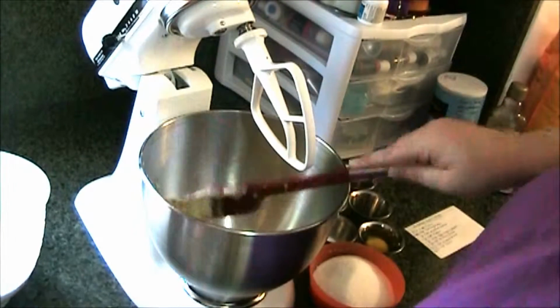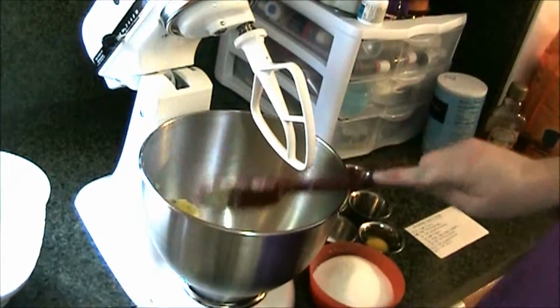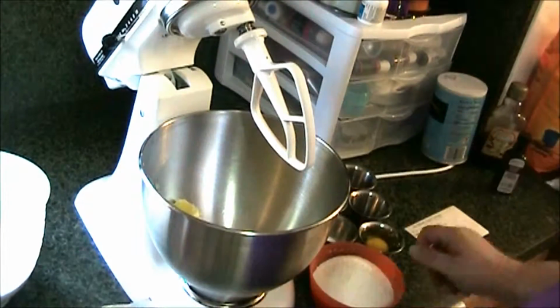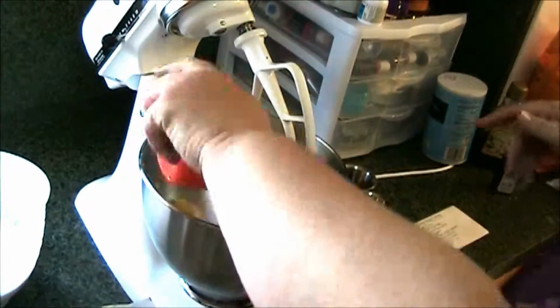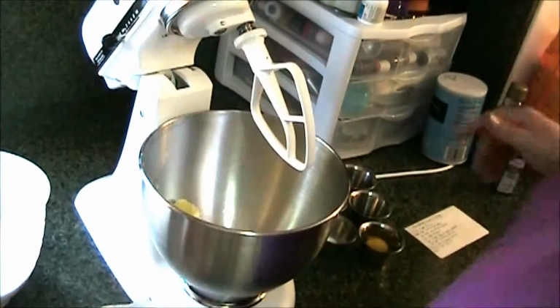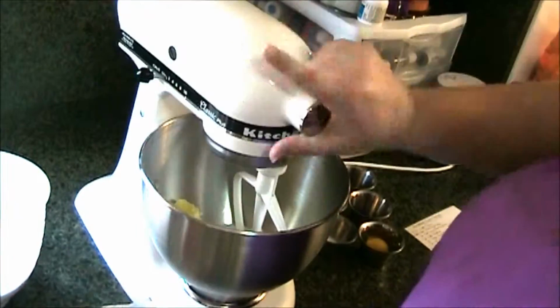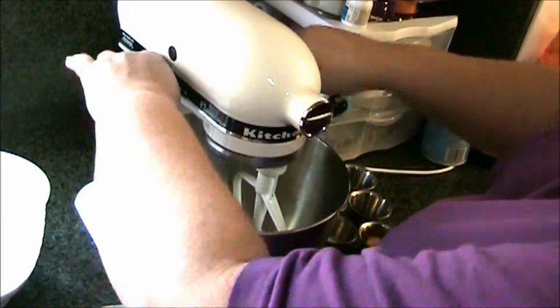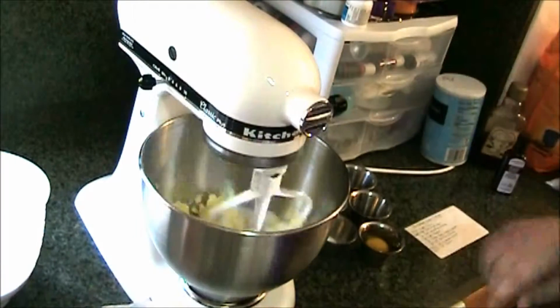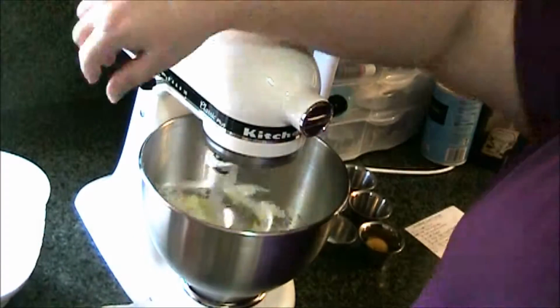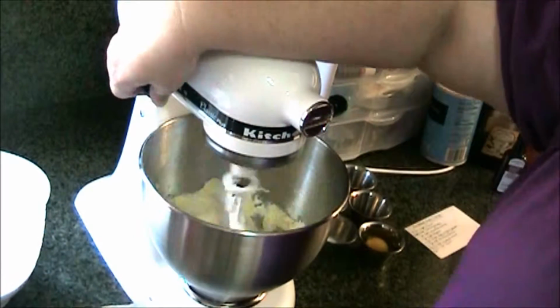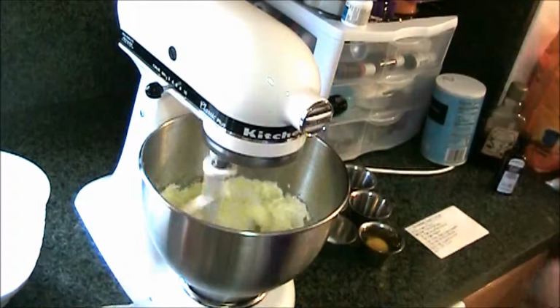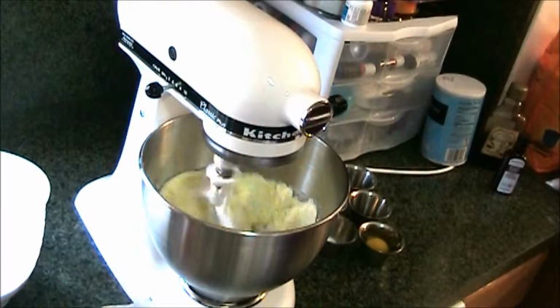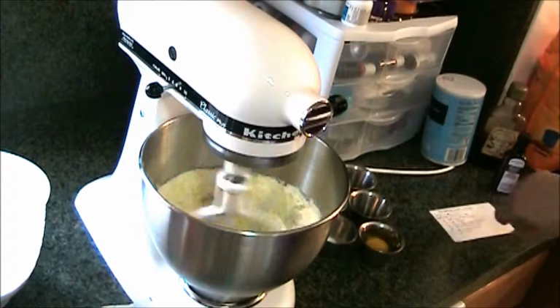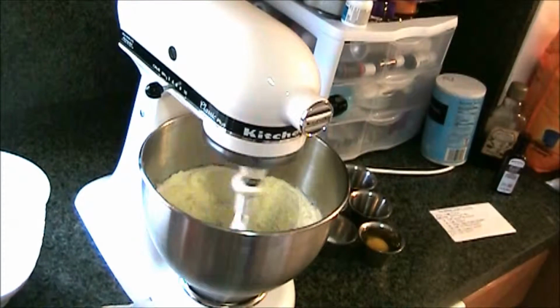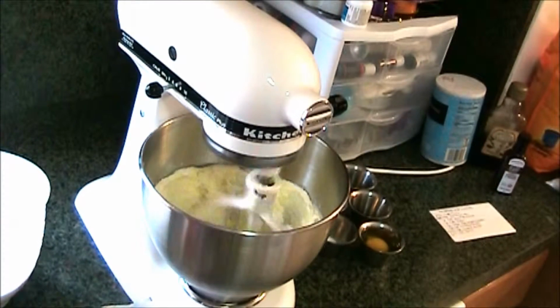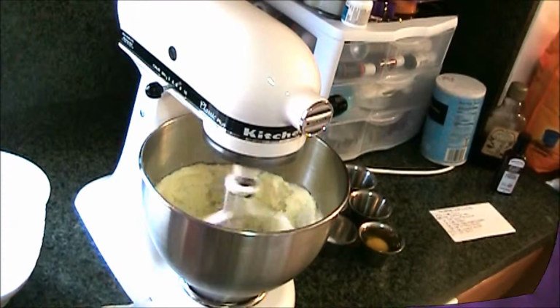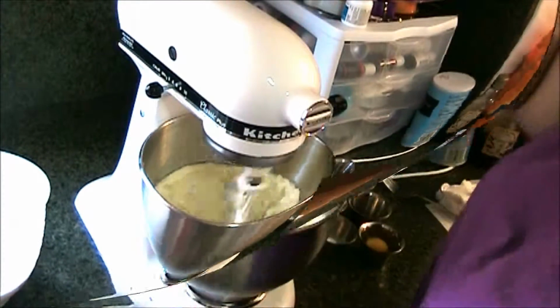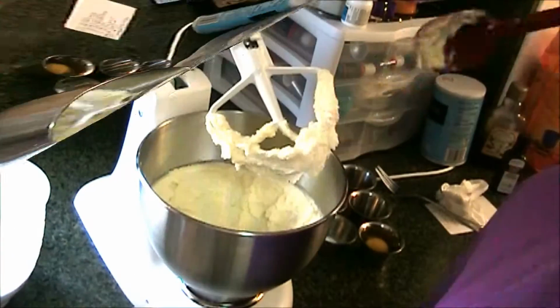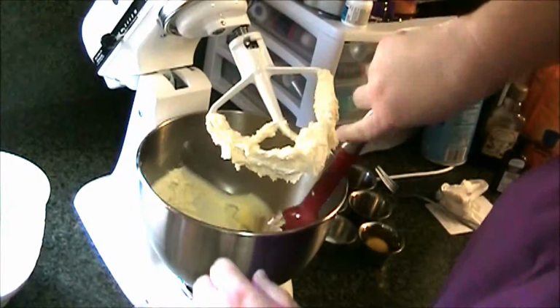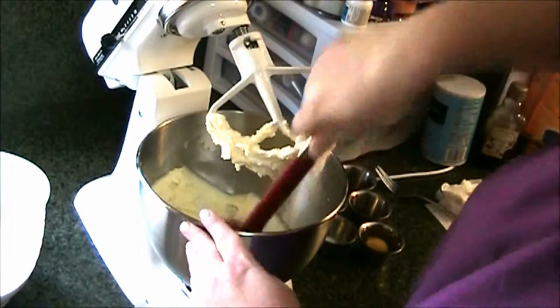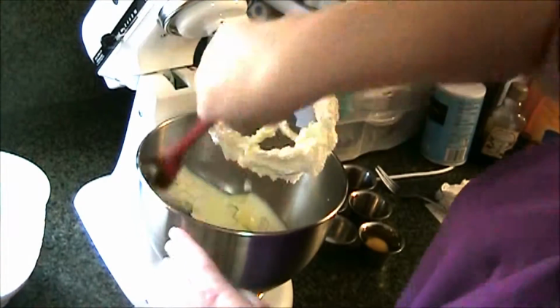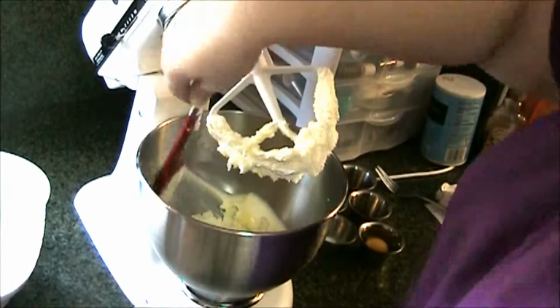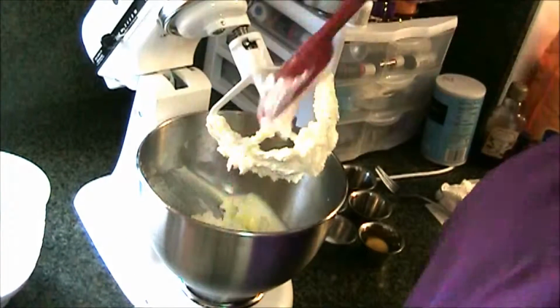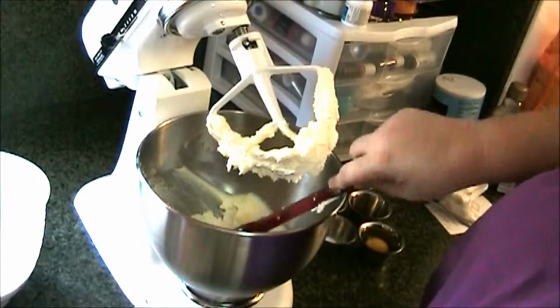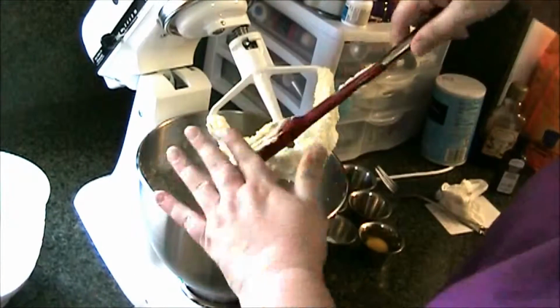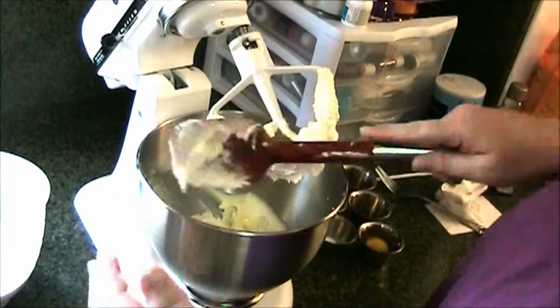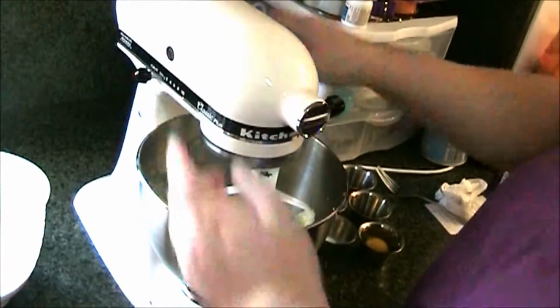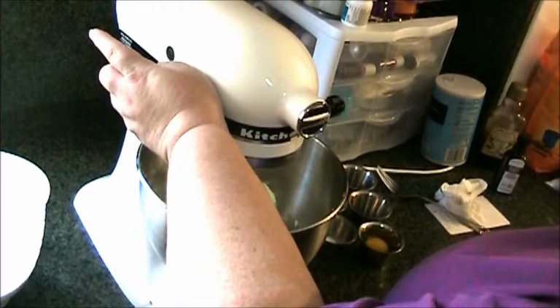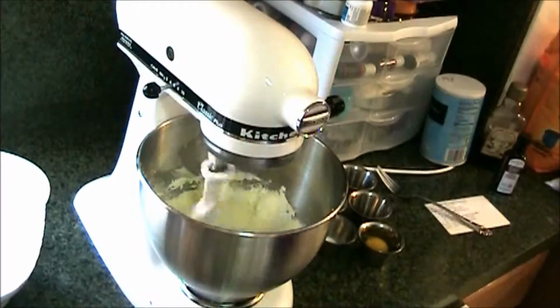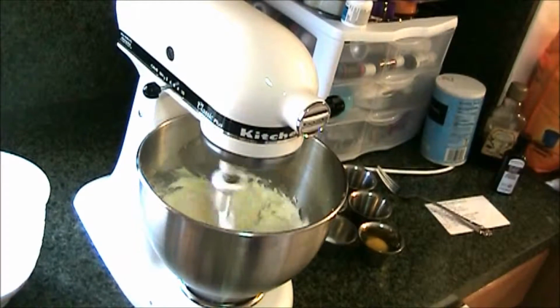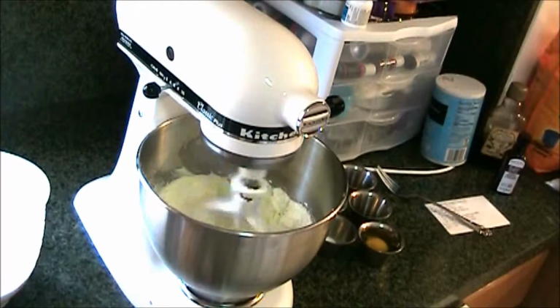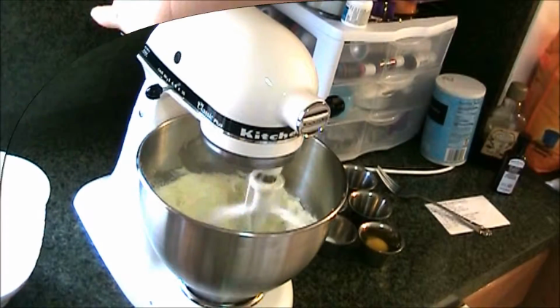I'm going to add a cup of sugar and we're going to cream that together for five minutes. I'll stop at the halfway point and scrape the bowl down, then continue mixing. You want it to get really light in color — giving it about five minutes lets the sugar dissolve into the fat better.